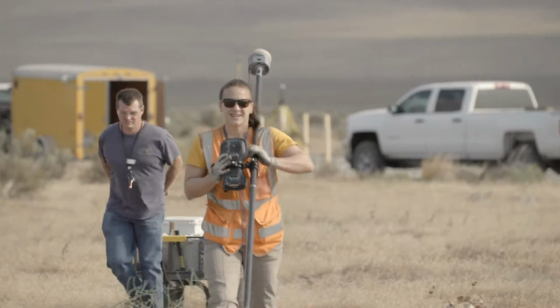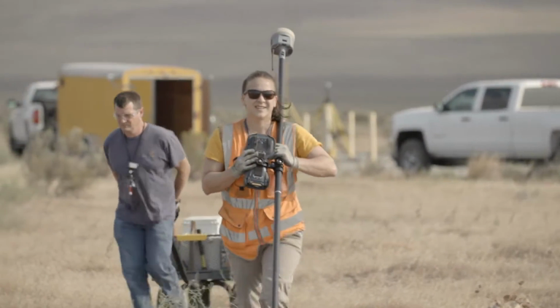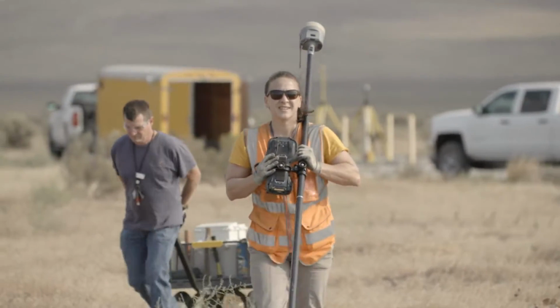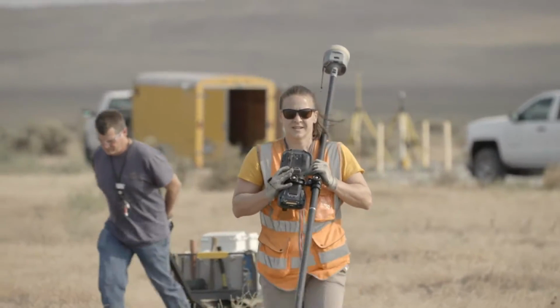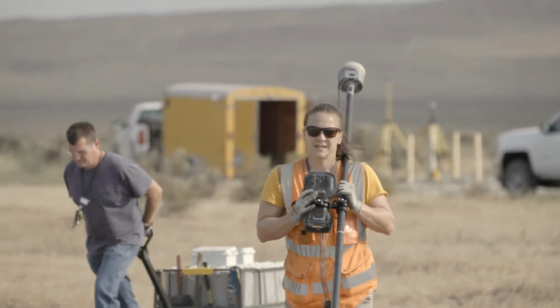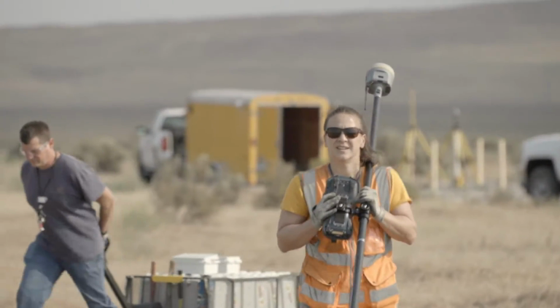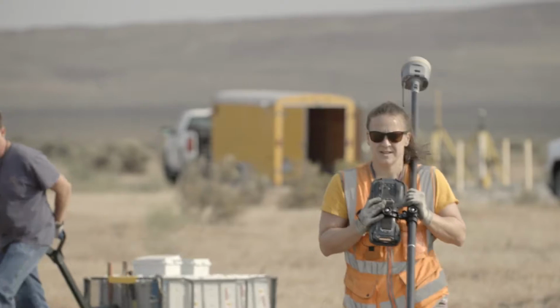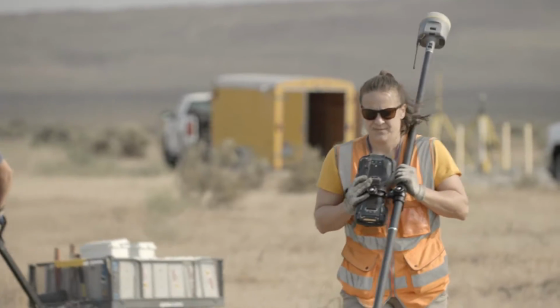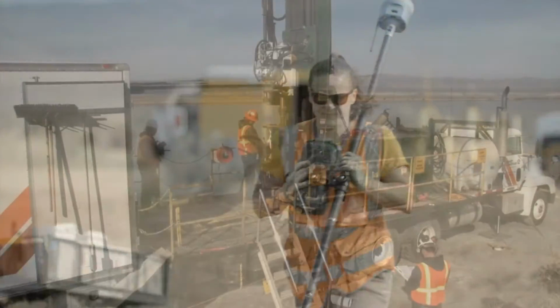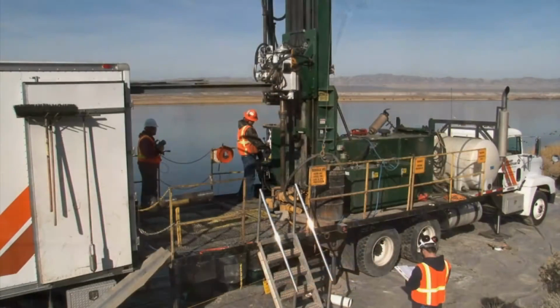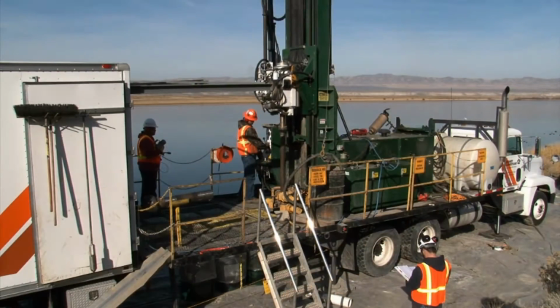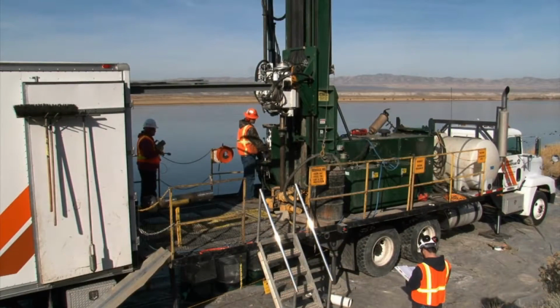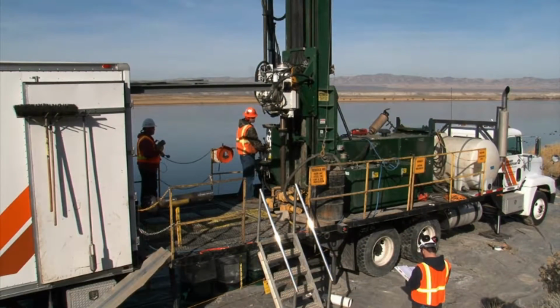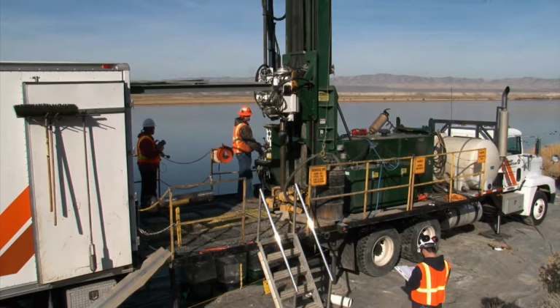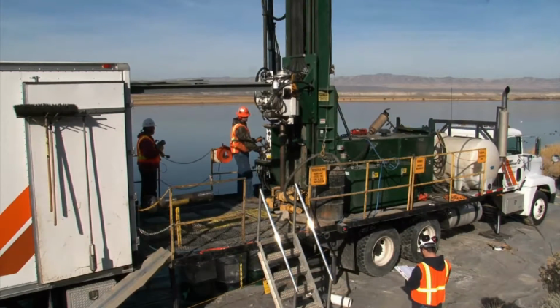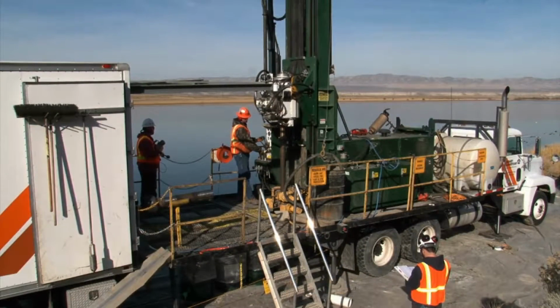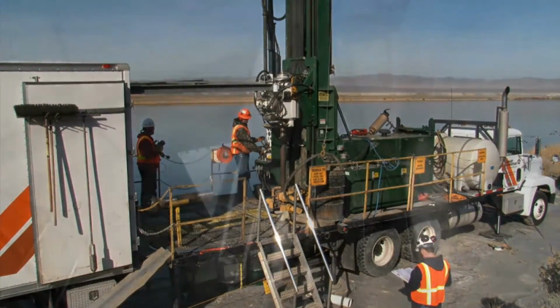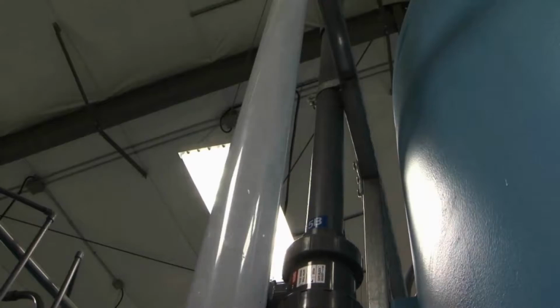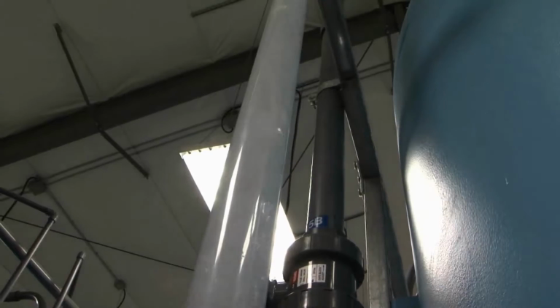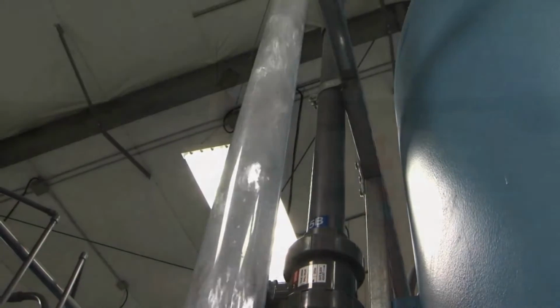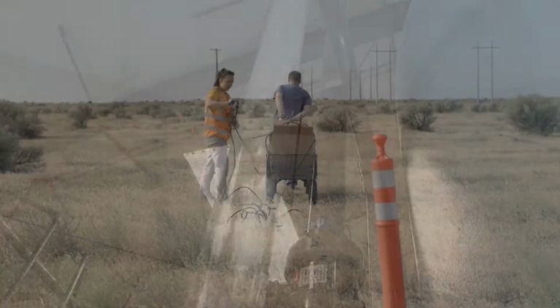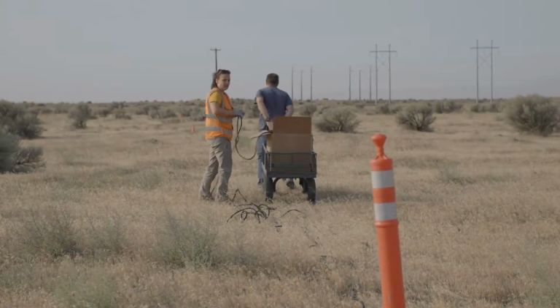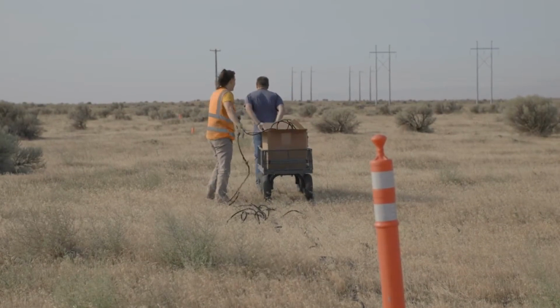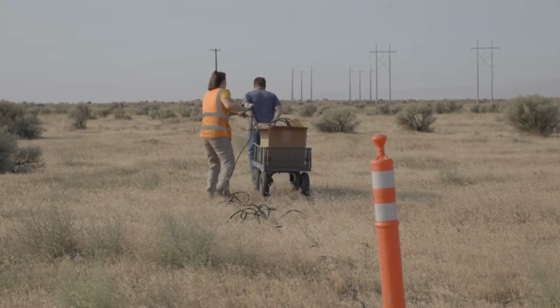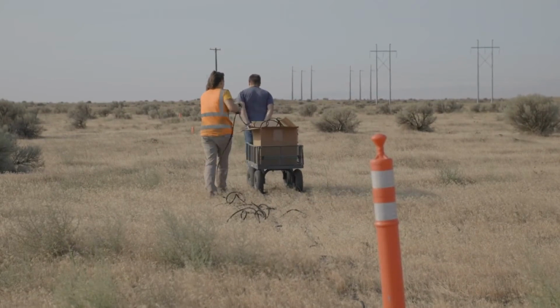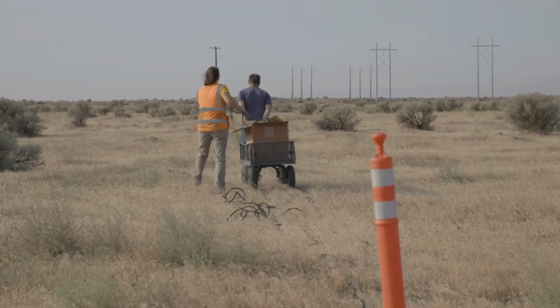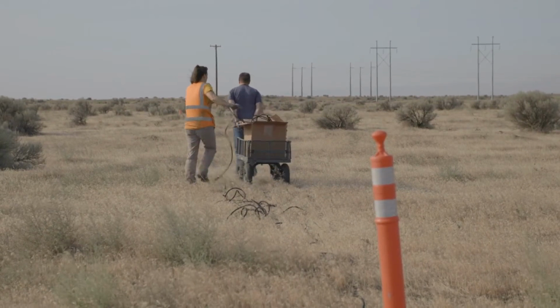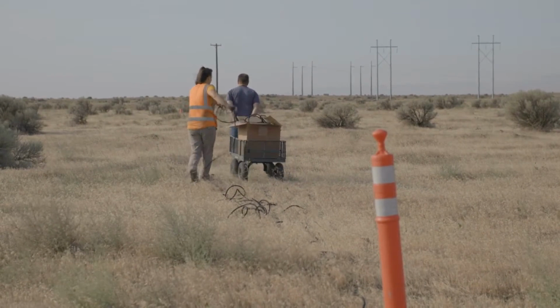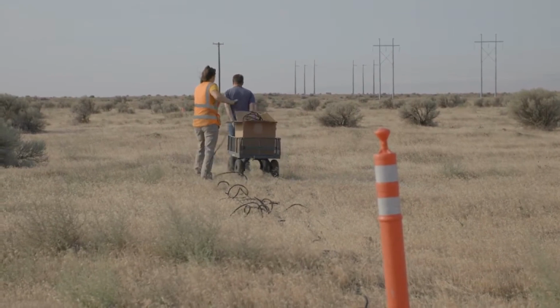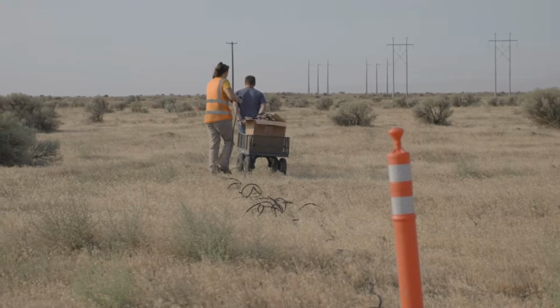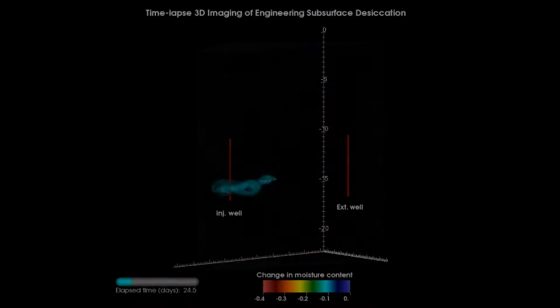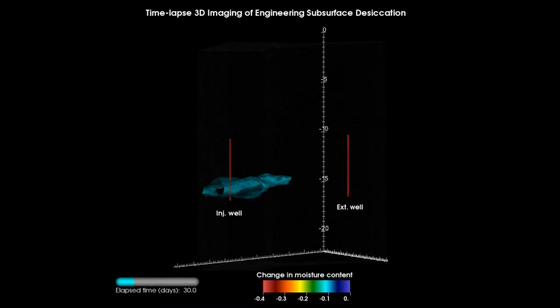So the Department of Energy is looking for ways to find and treat this legacy waste in place. The treatments may vary, but they can be more efficient when supported by technologies that remotely and automatically sense large areas of the subsurface to see what's happening underground.